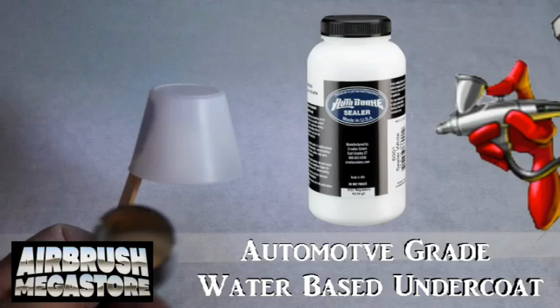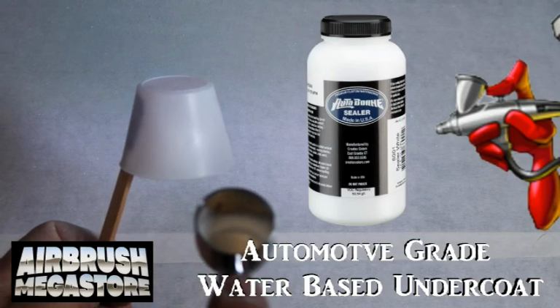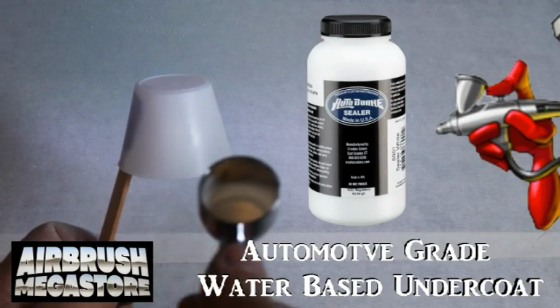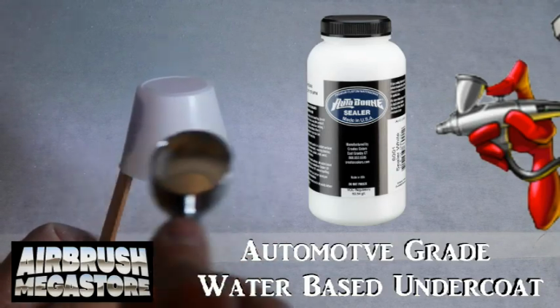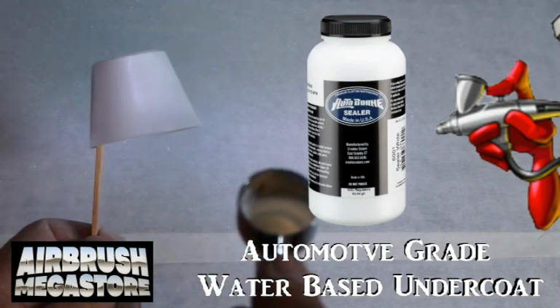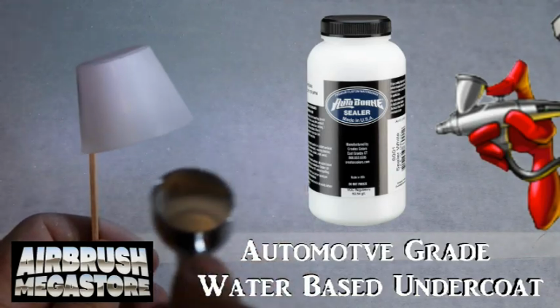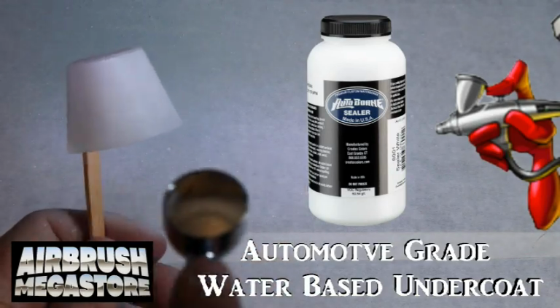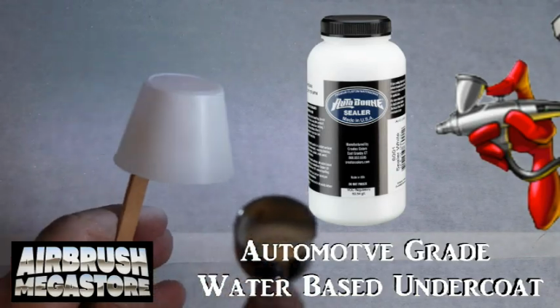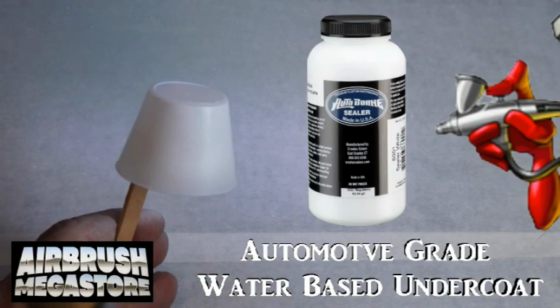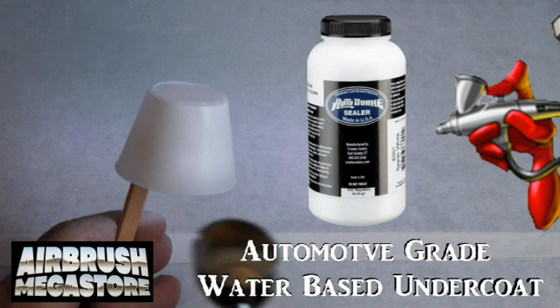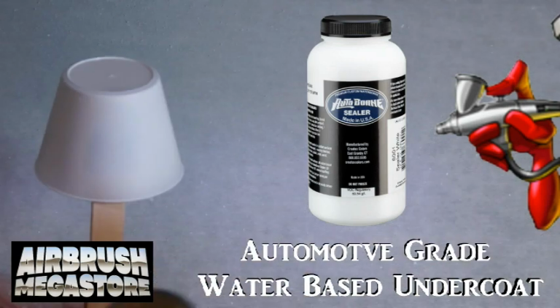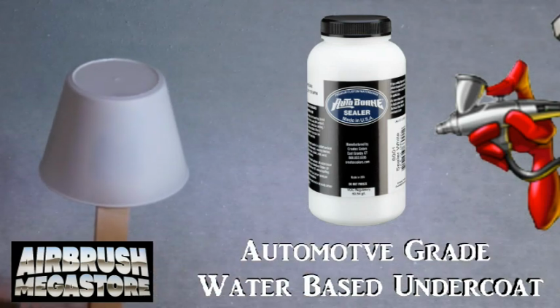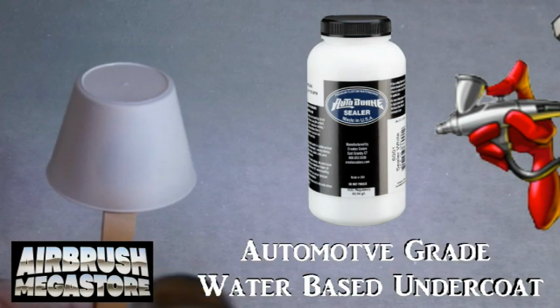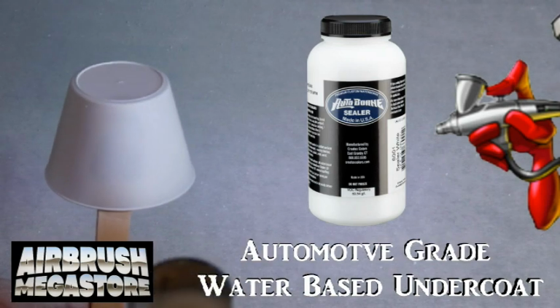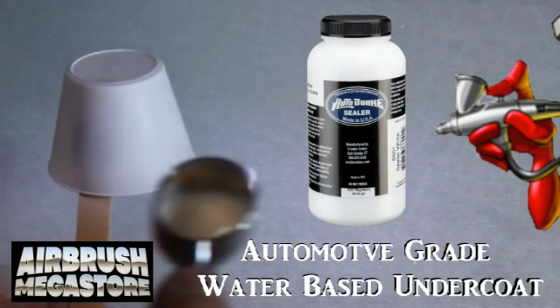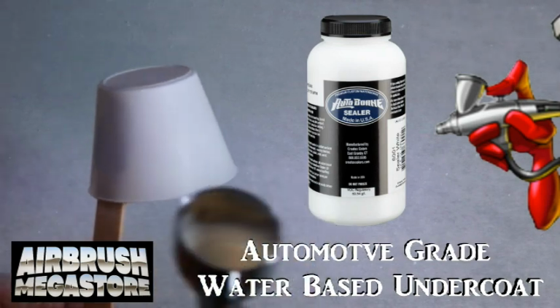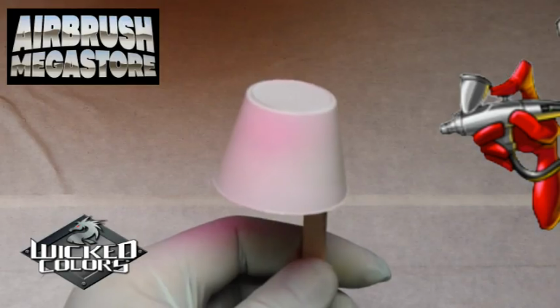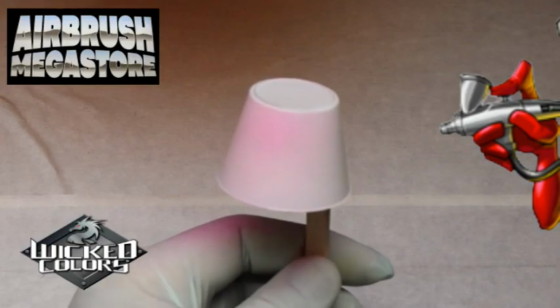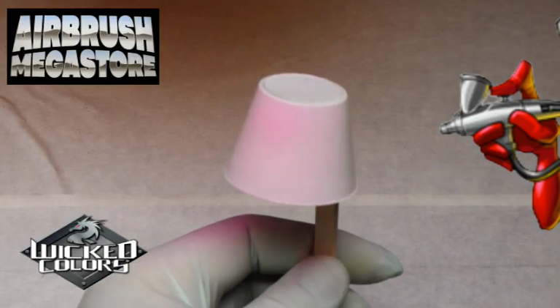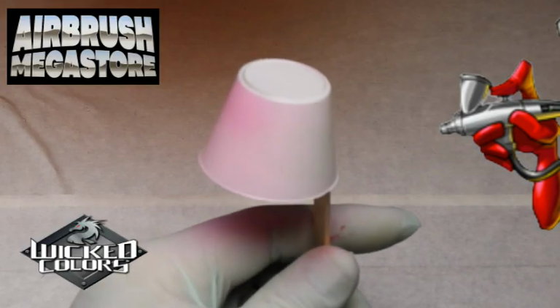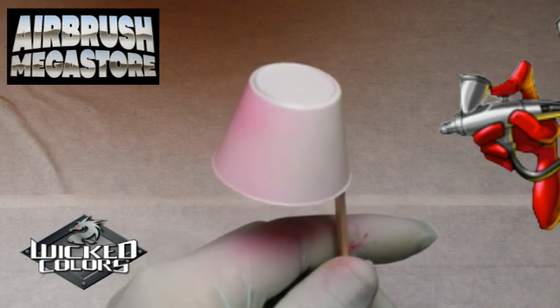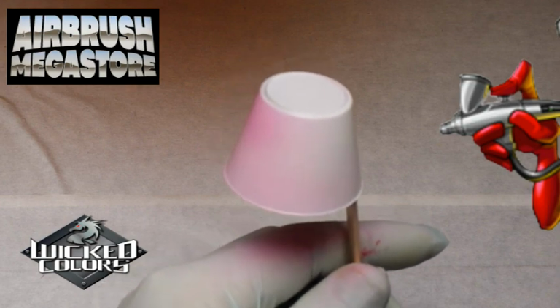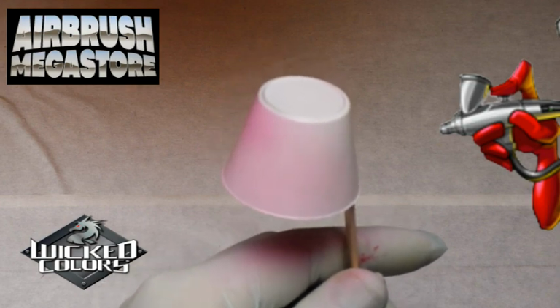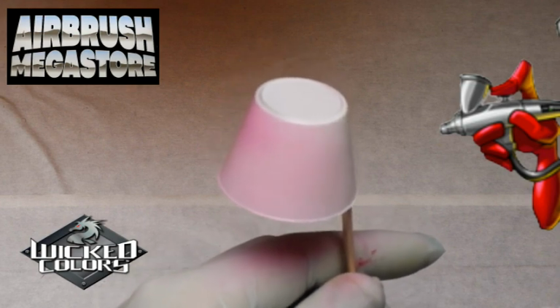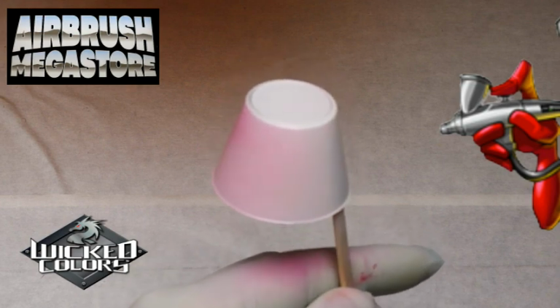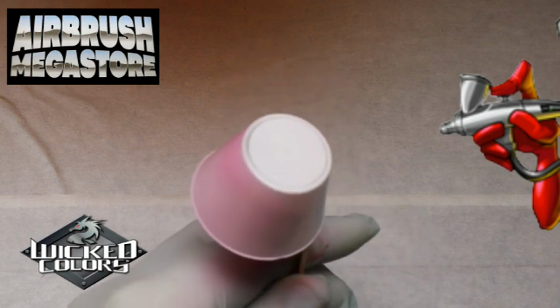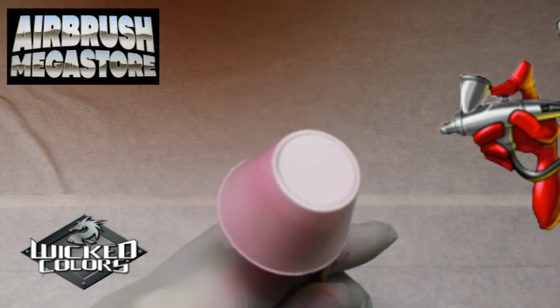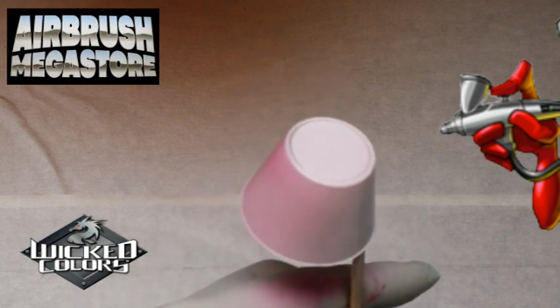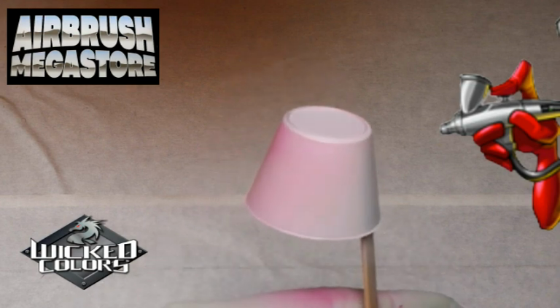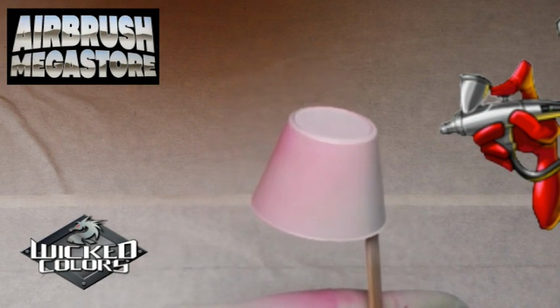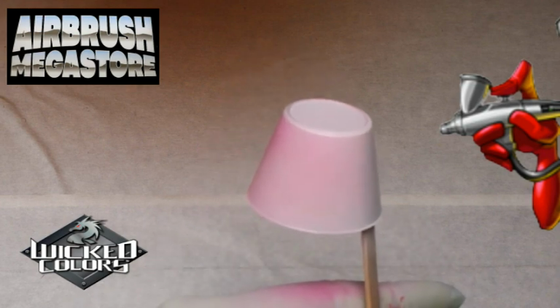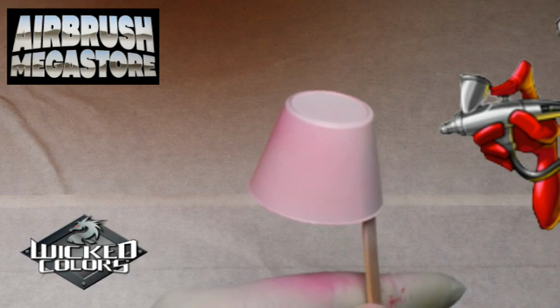For hard surfaces as an undercoat, we're using Autoborne Sealer 6001 white, drying between coats. Wicked Colors is a true multi-surface acrylic paint — this is a transparent paint, great for gradients, shadows, and shading.